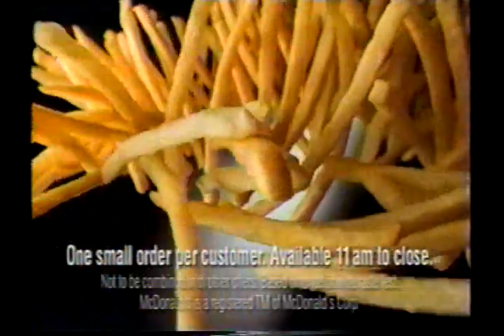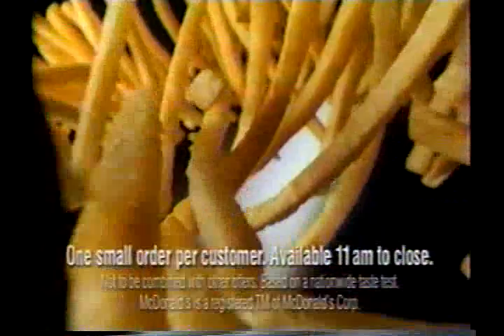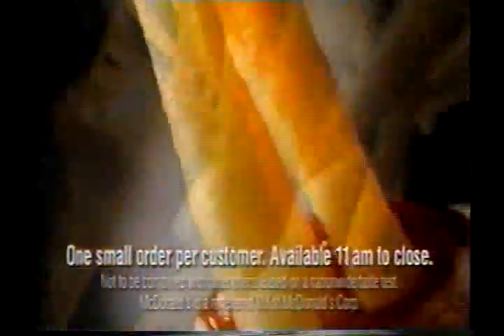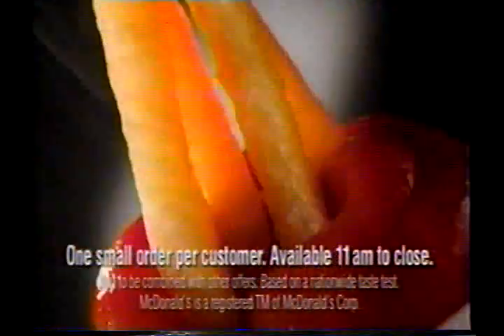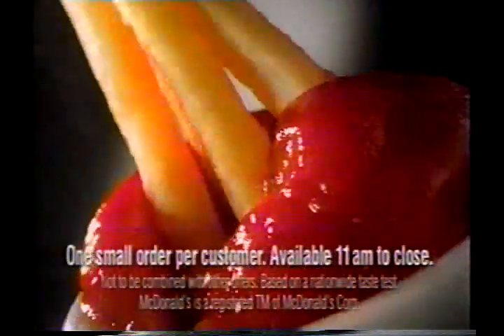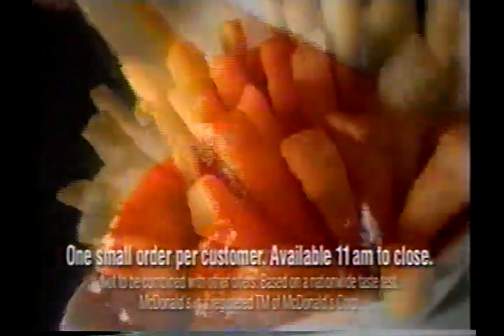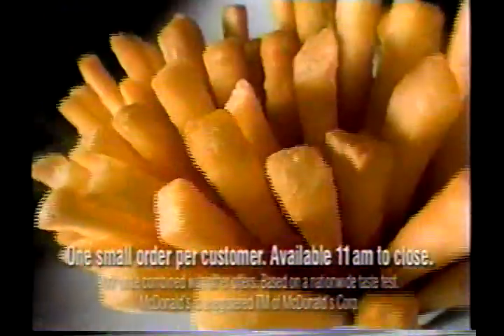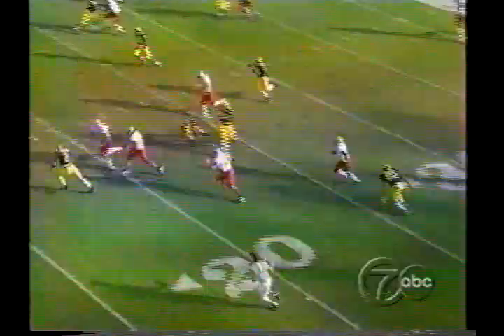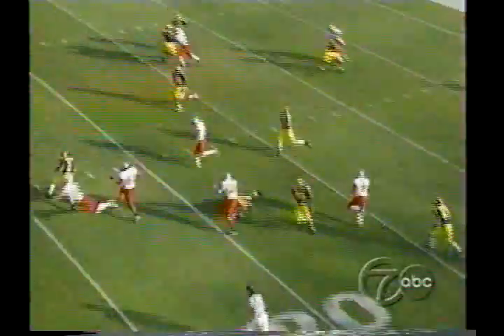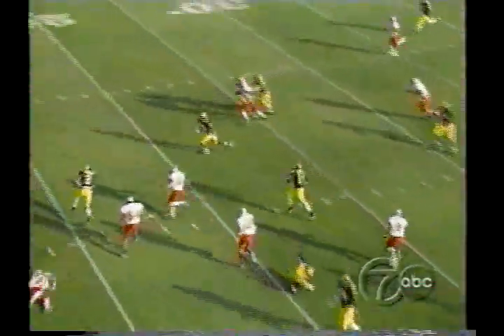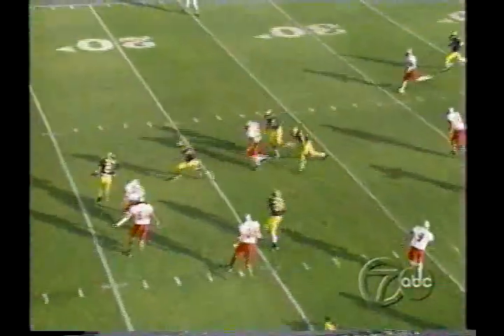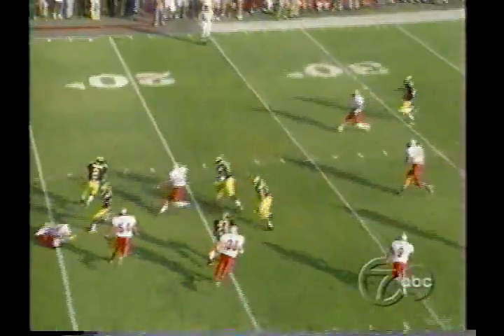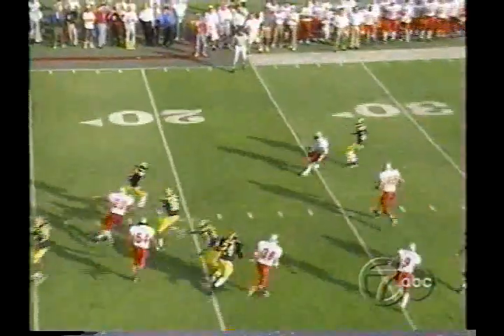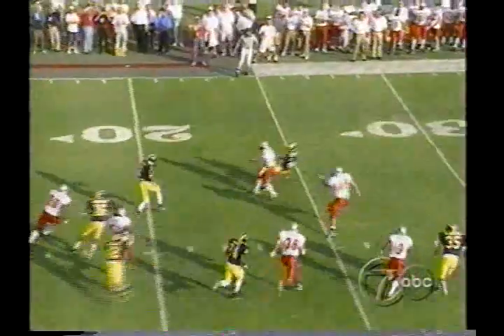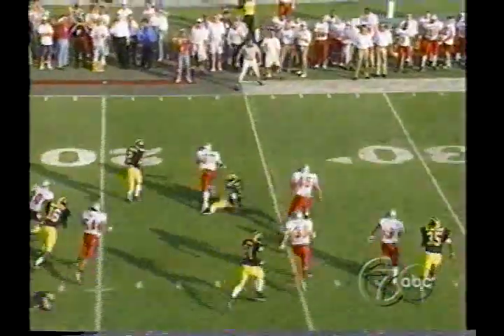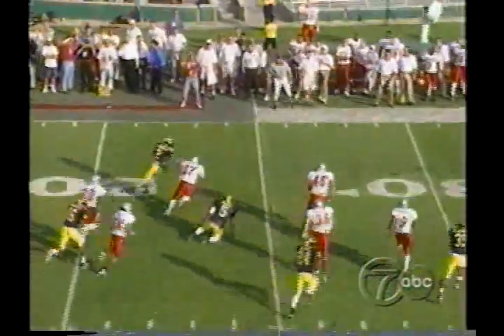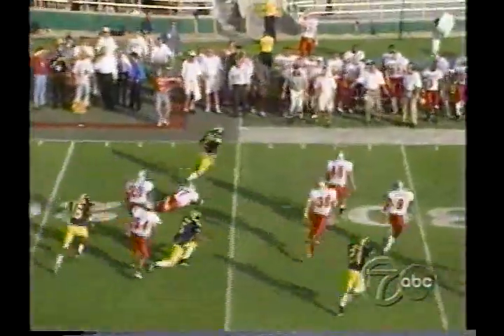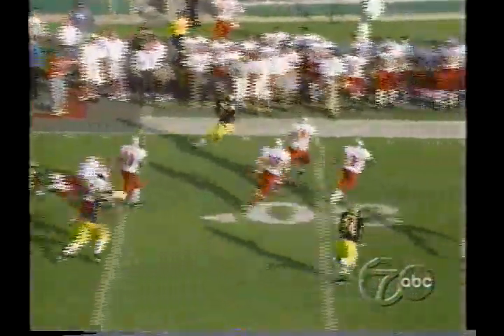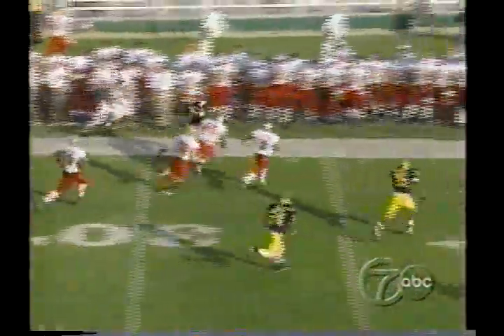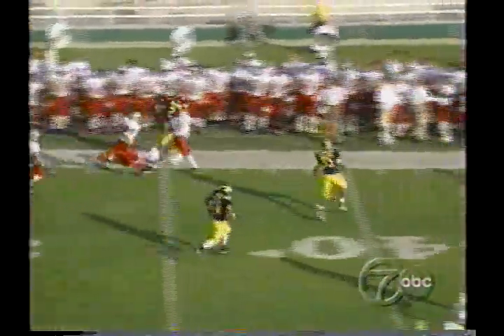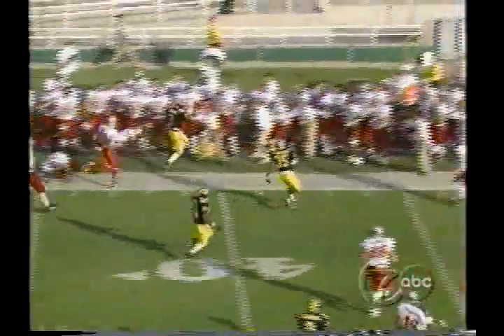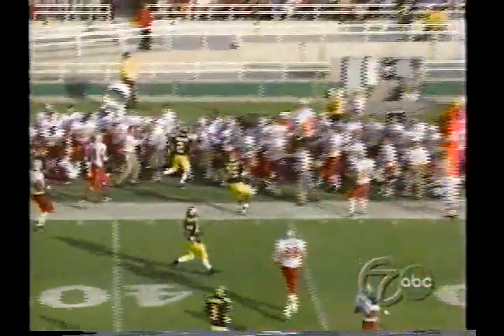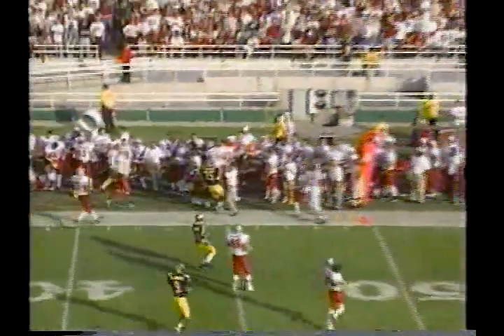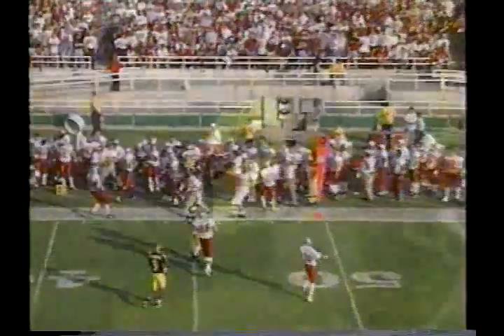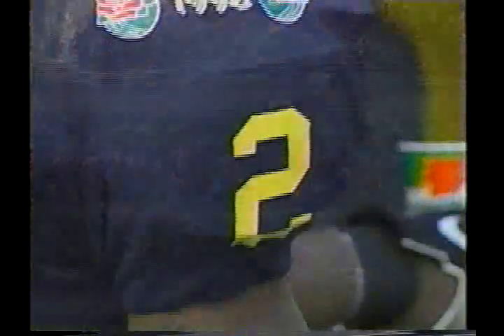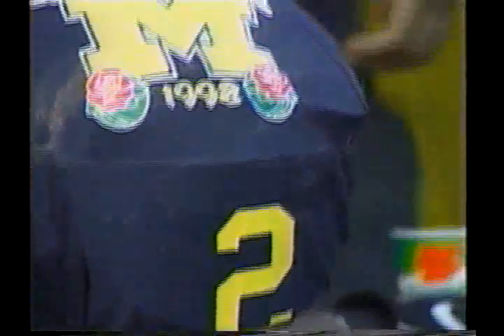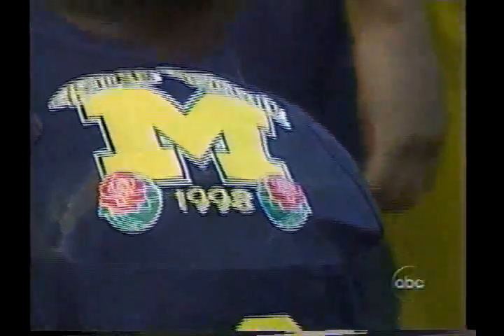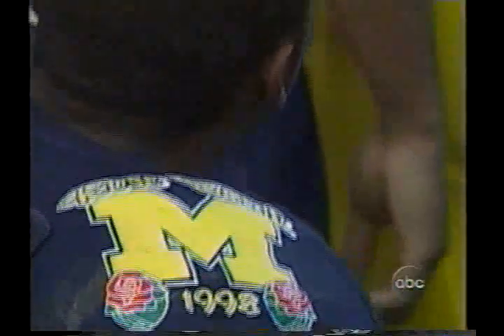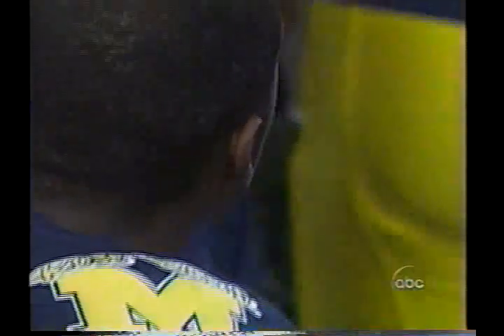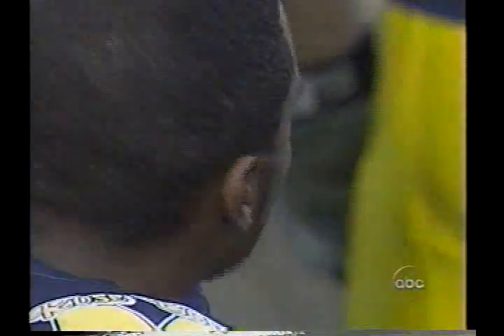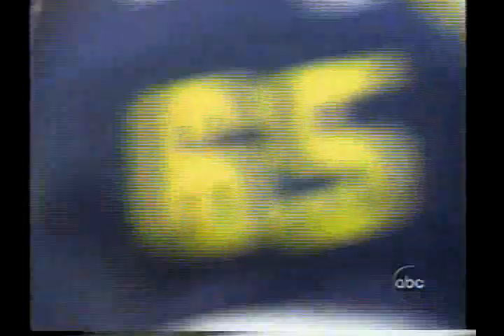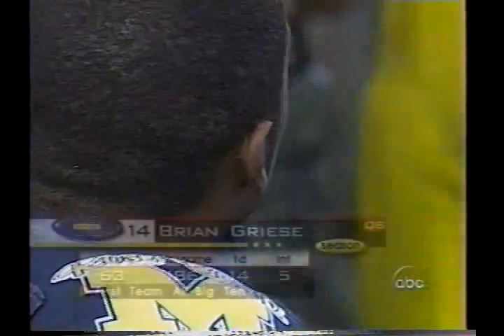He's going to outrun the entire Cougar defense to the sideline, but by doing so the rest of them catch up. This is the best field position for the Wolverines all day.